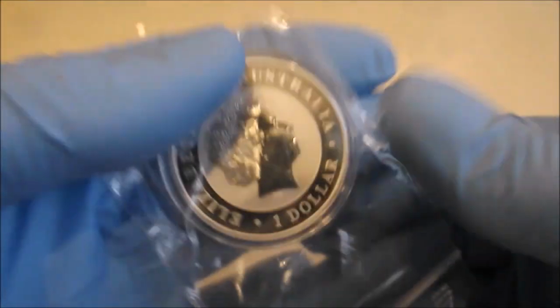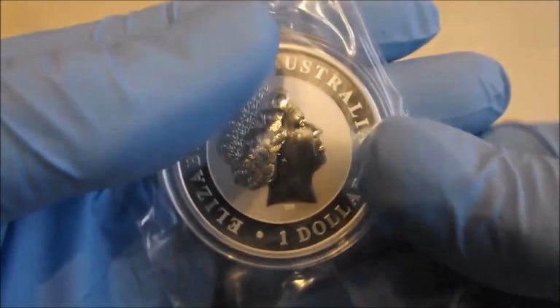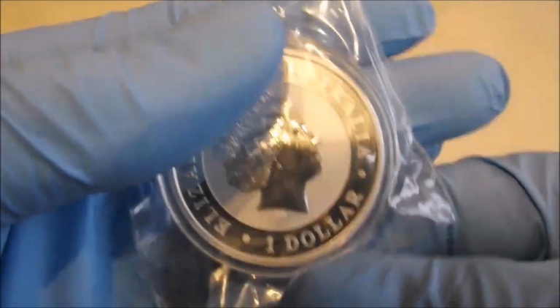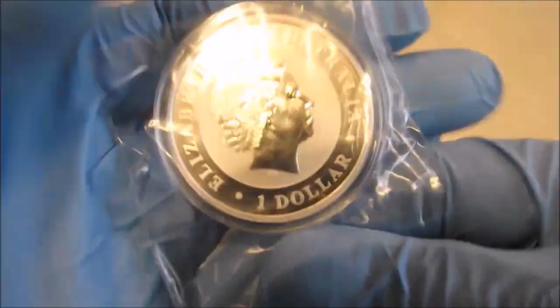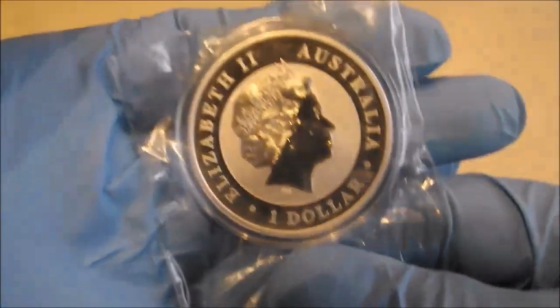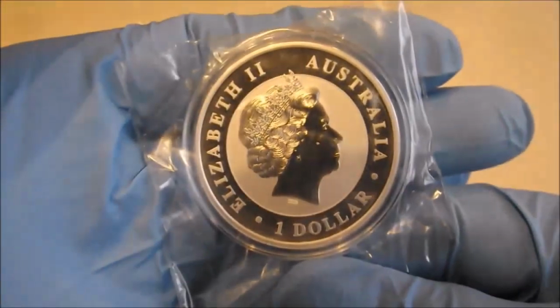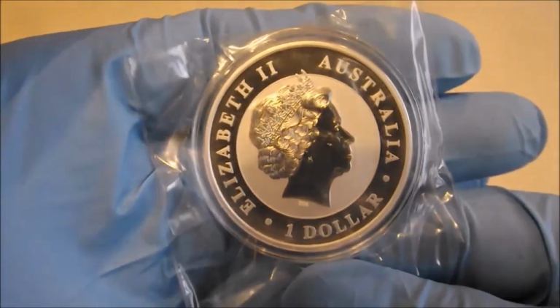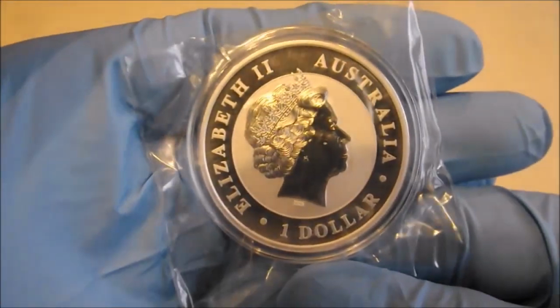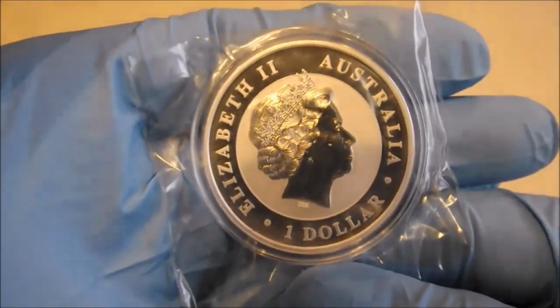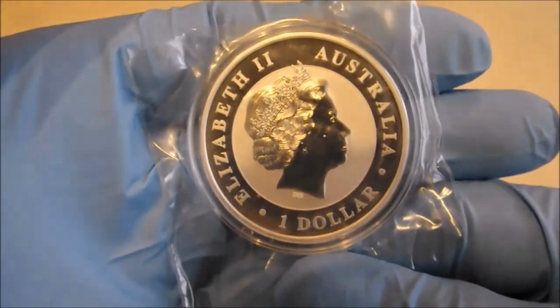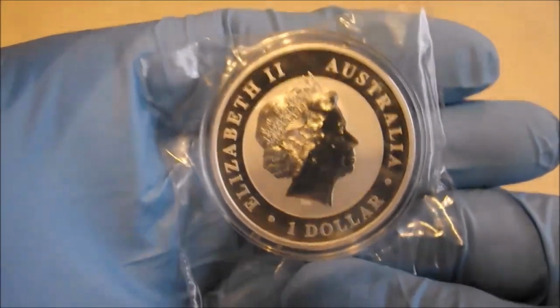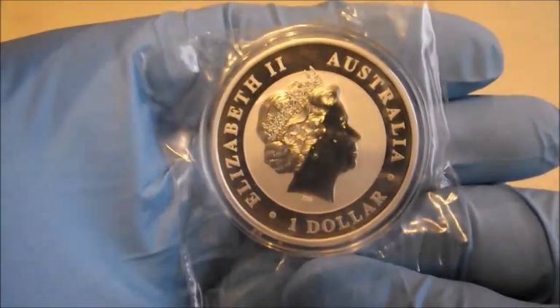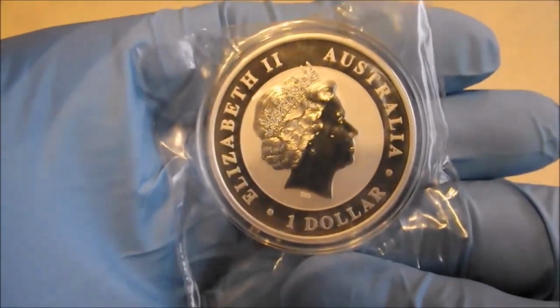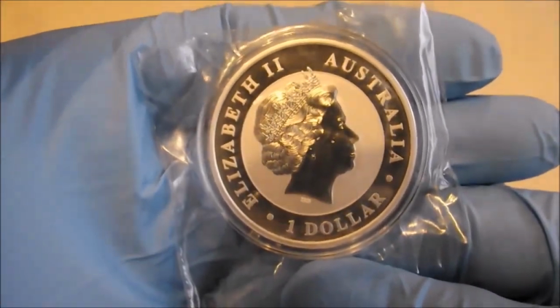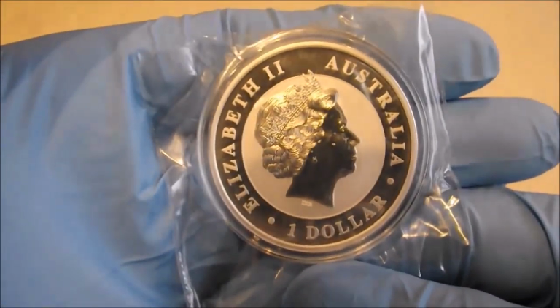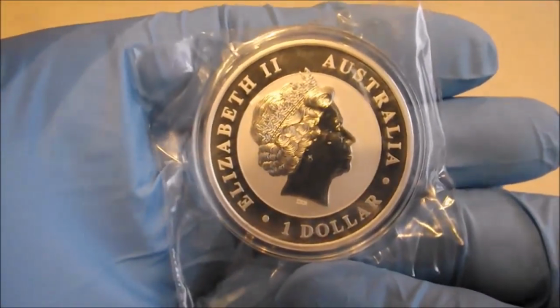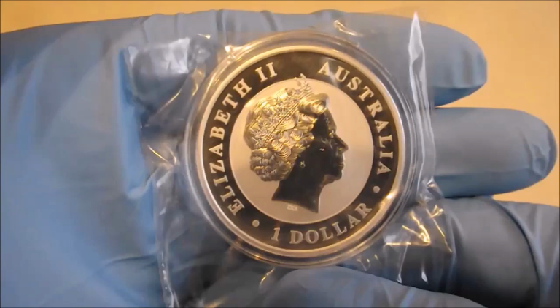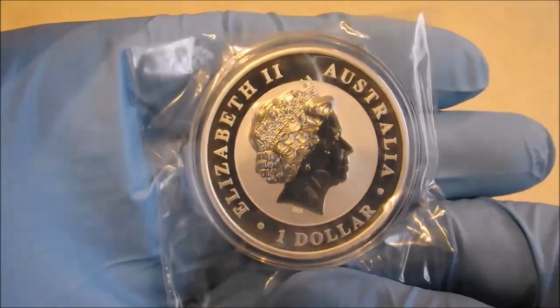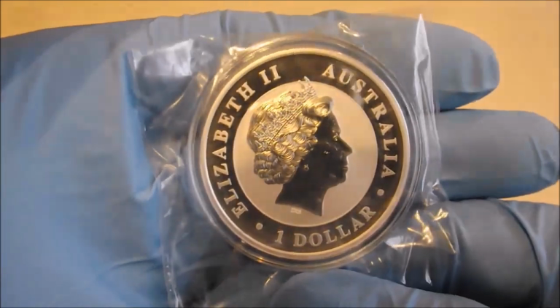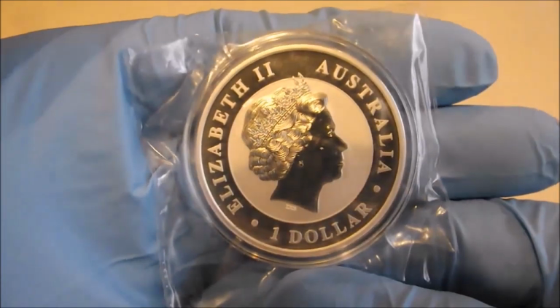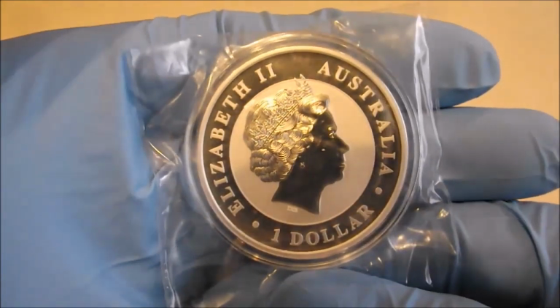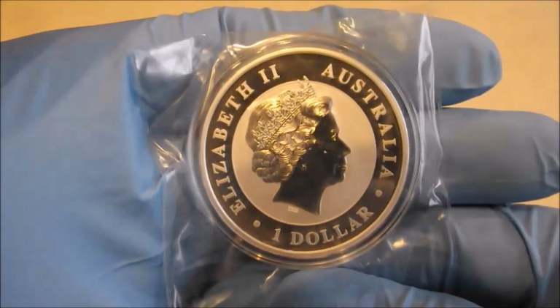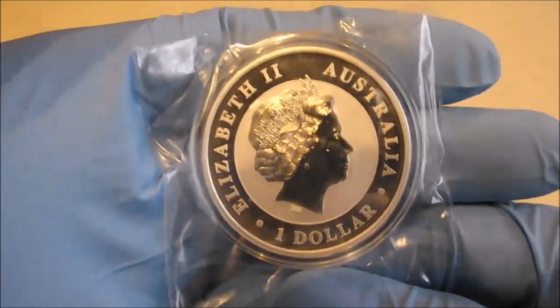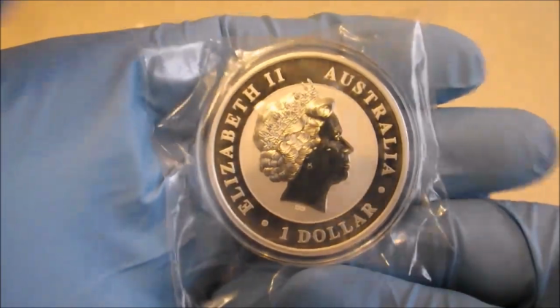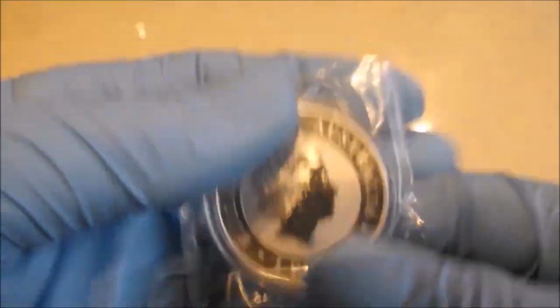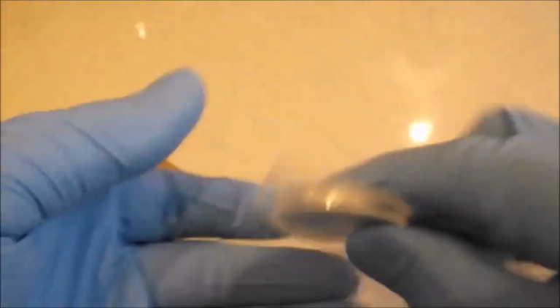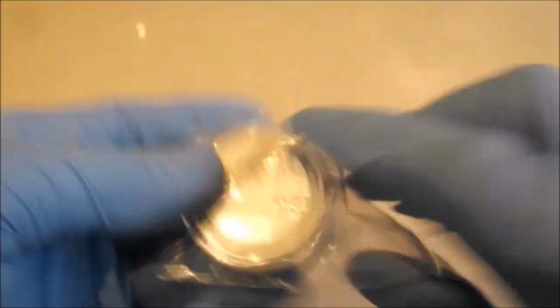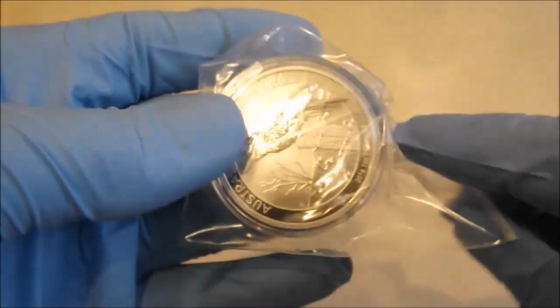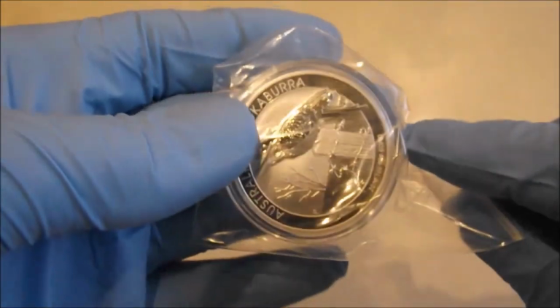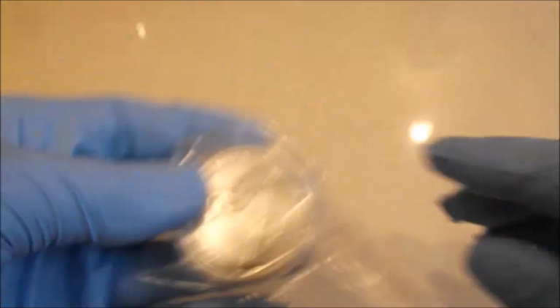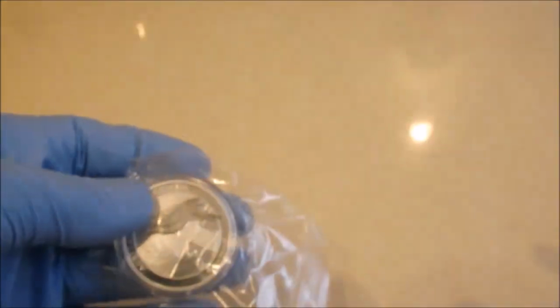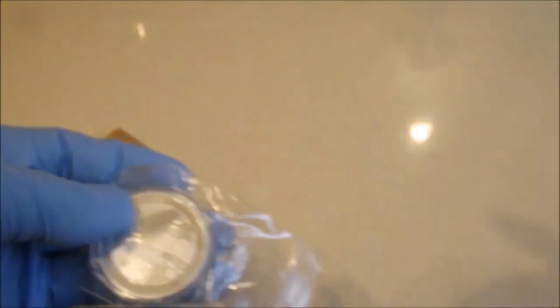And let's all have a quick look at Queenie, for all you Queenie haters out there. Yes, there she is in all her glory. Thanks for watching.